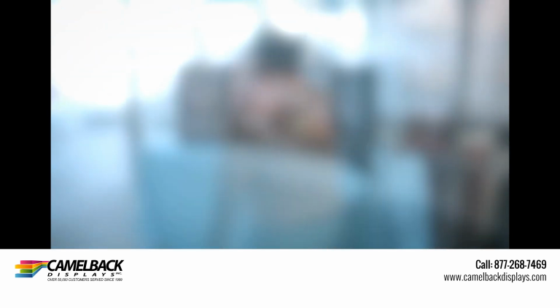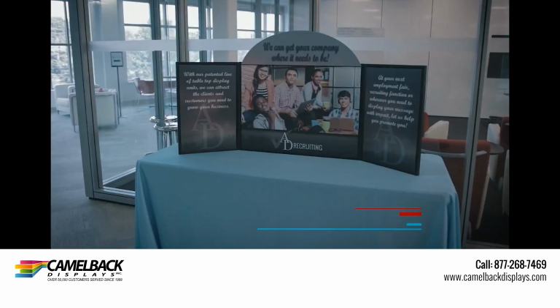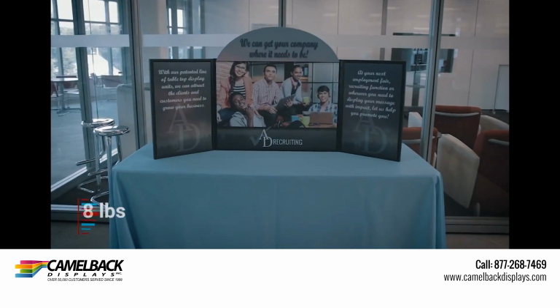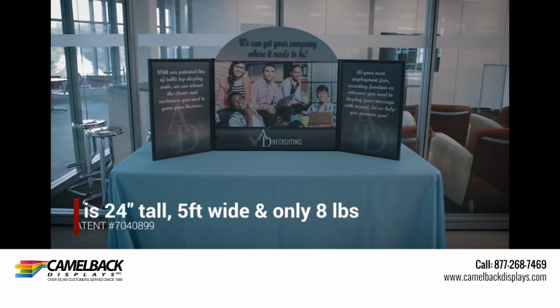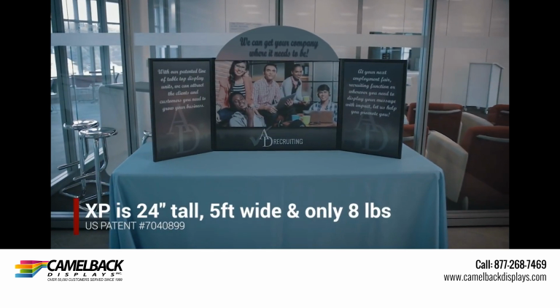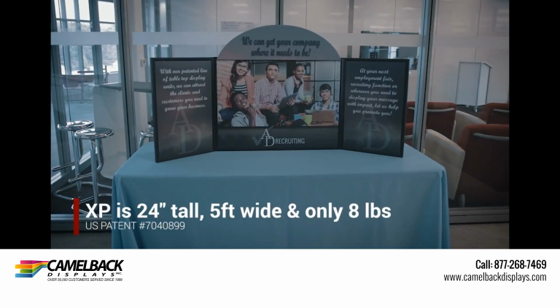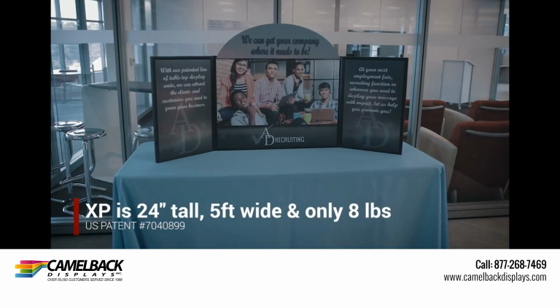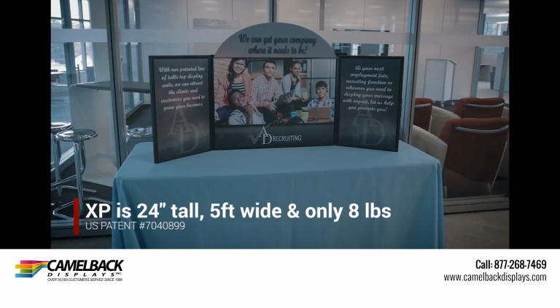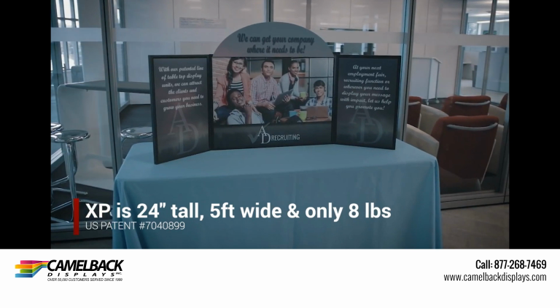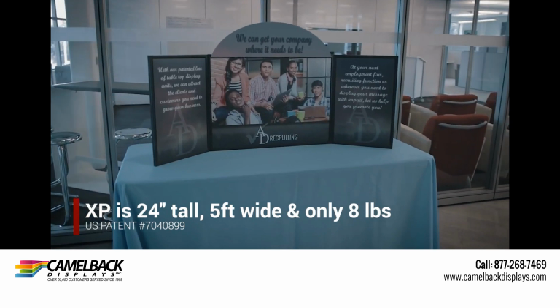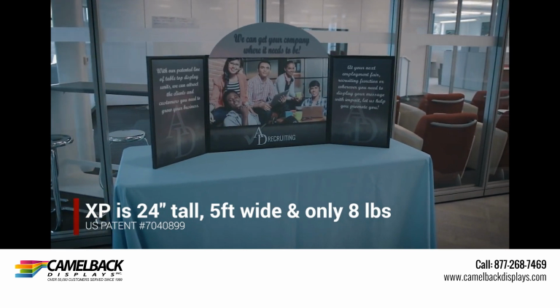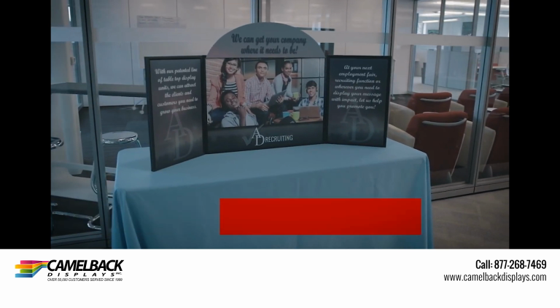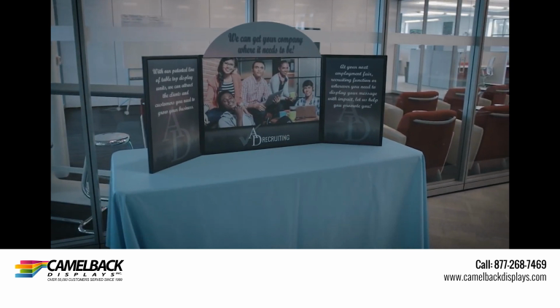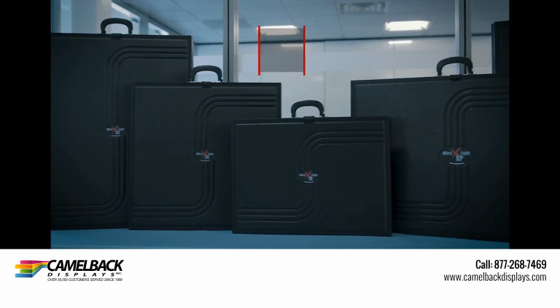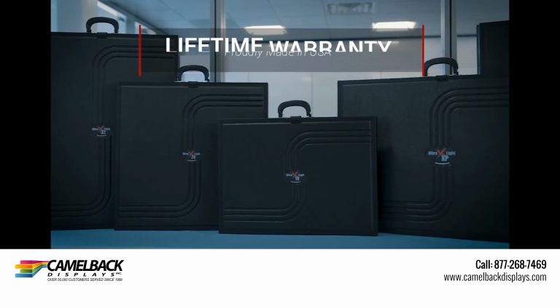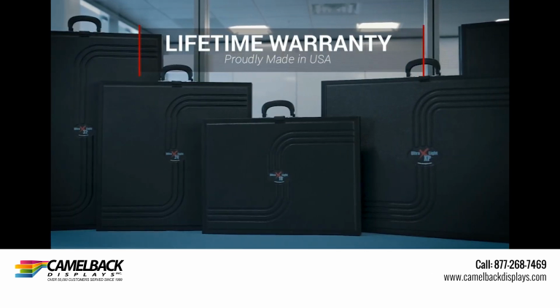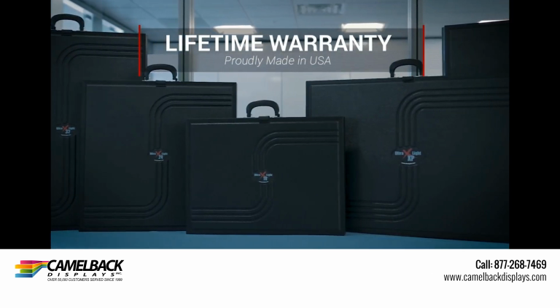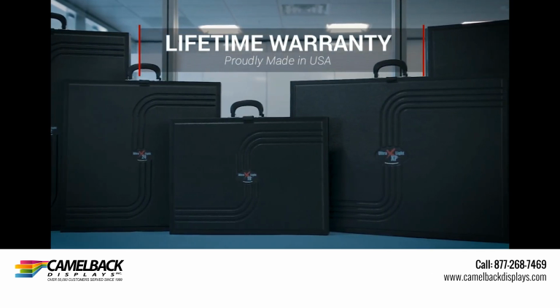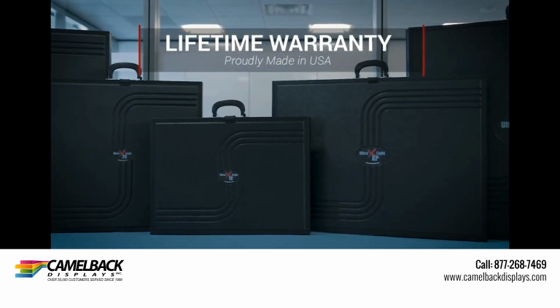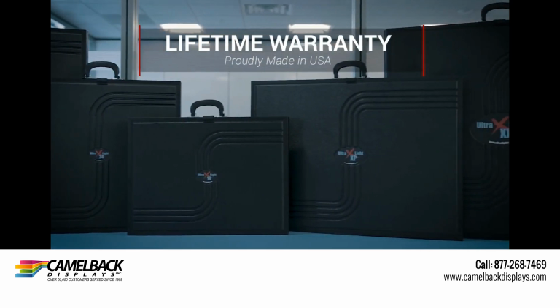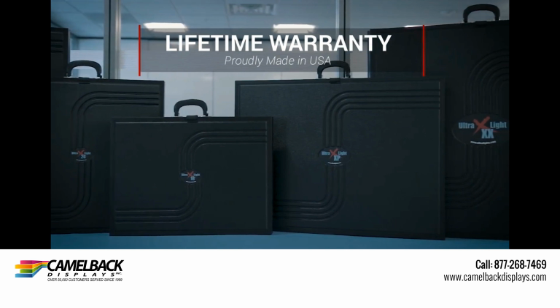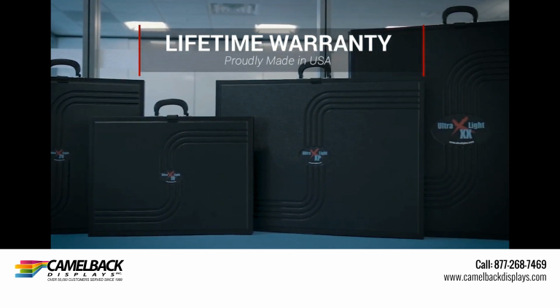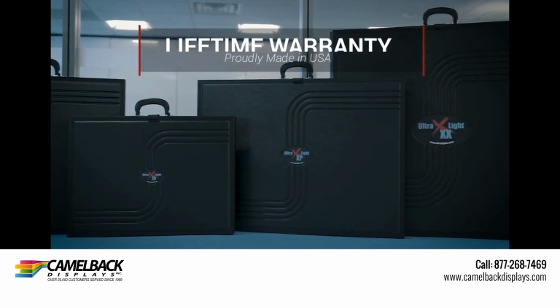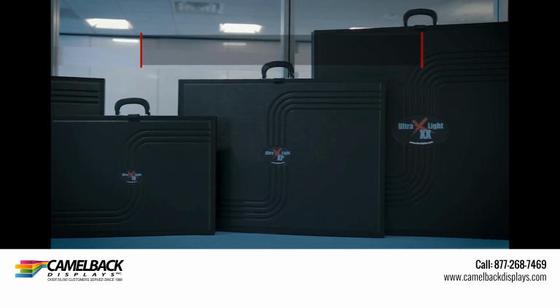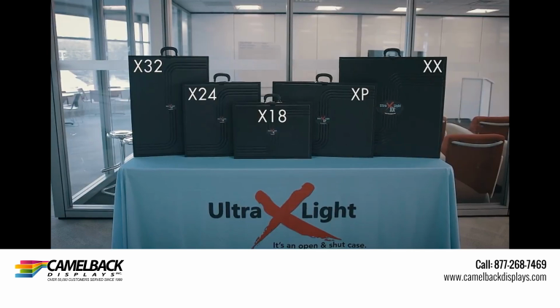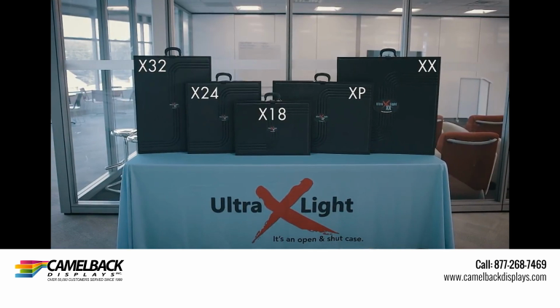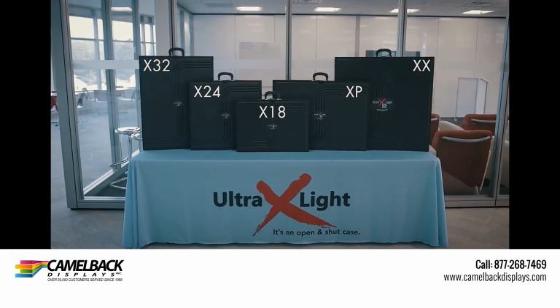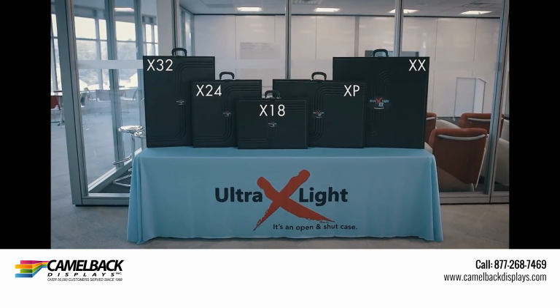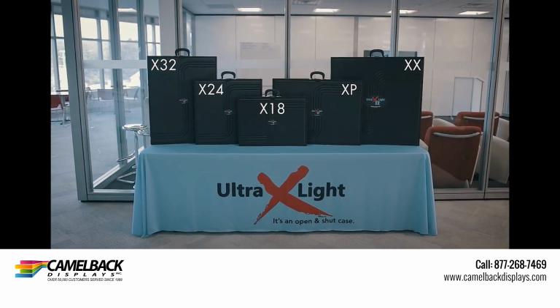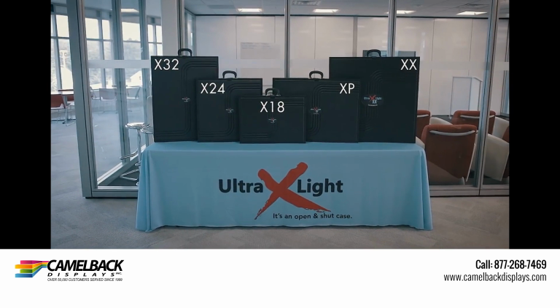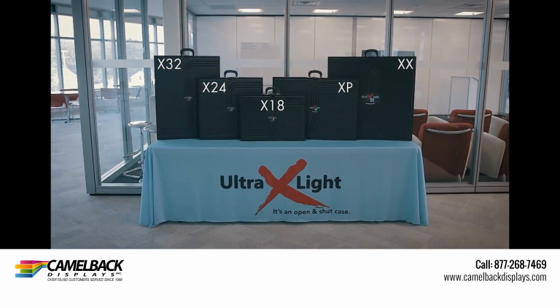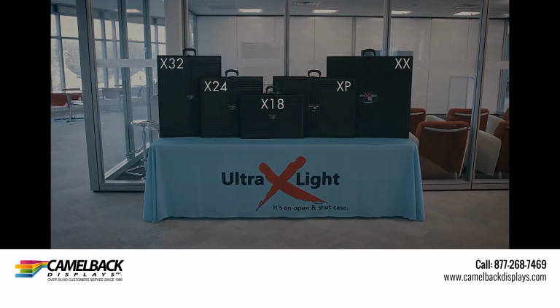The patented Ultralight X displays are the nation's leading, lightweight, self-contained tabletop display series. They include a lifetime warranty and are all made in the USA. Ultralight X — it's an open and shut case.